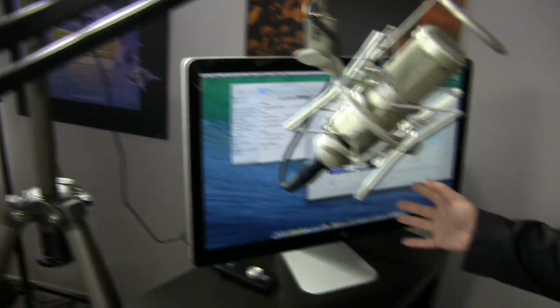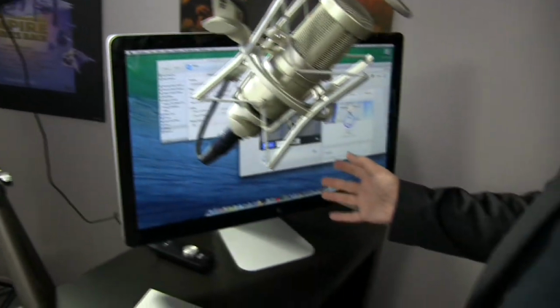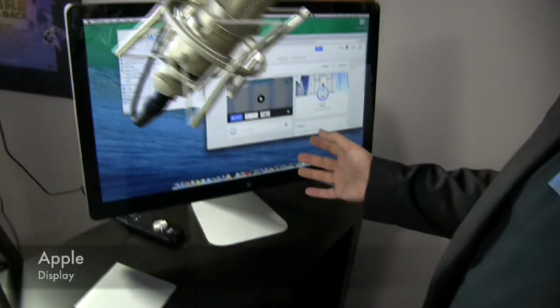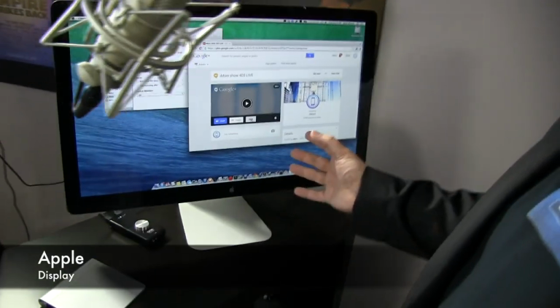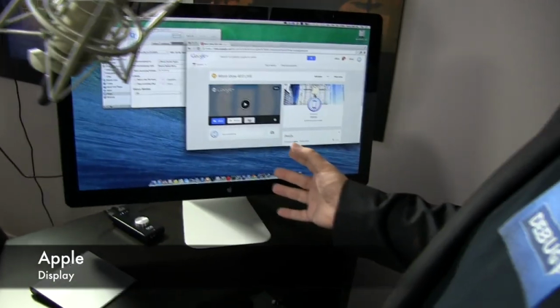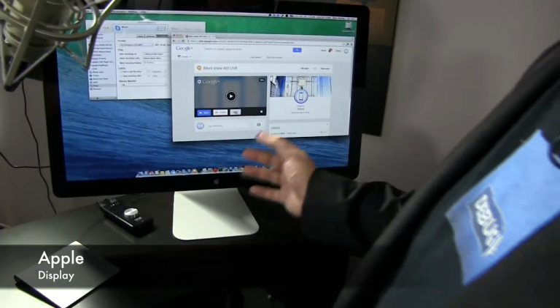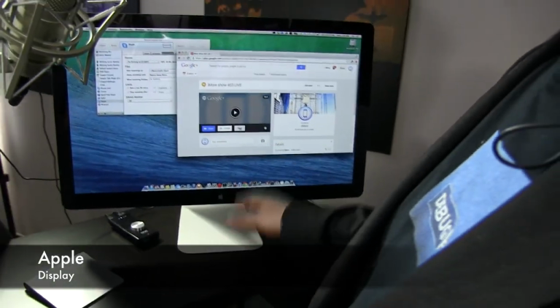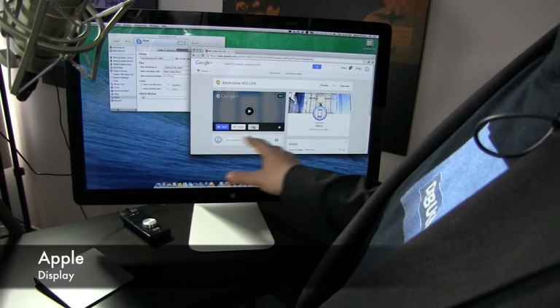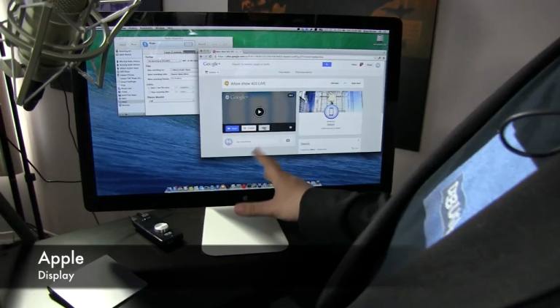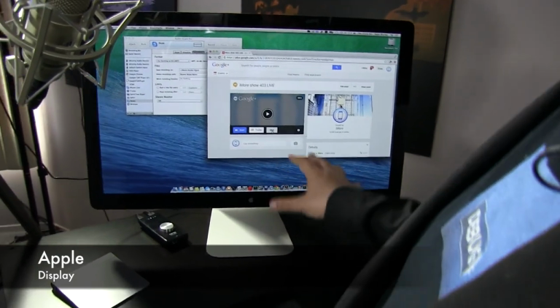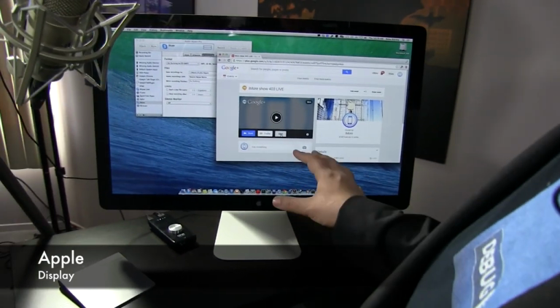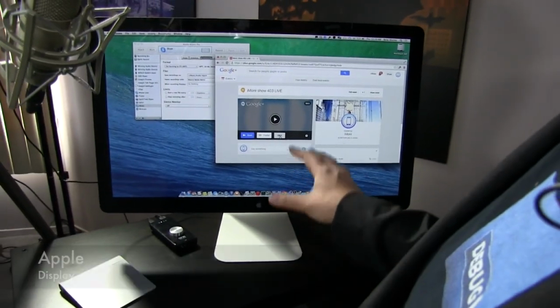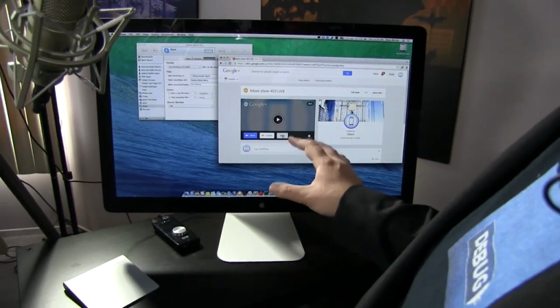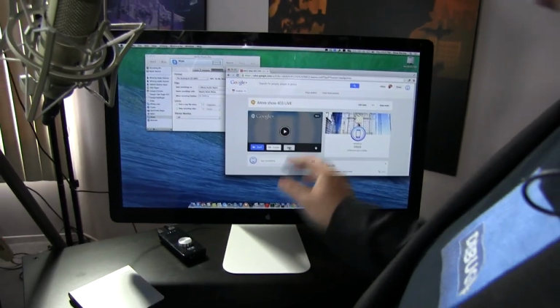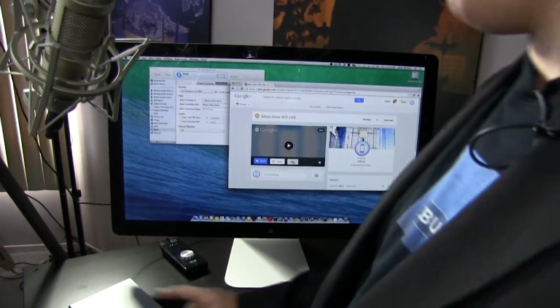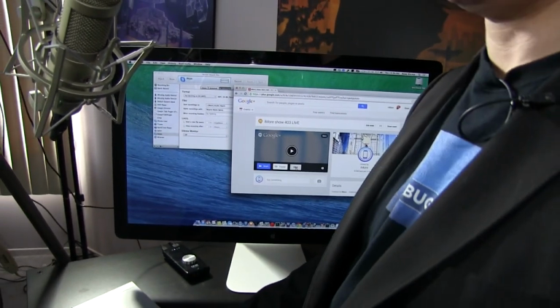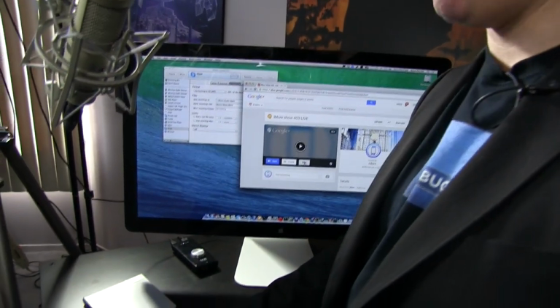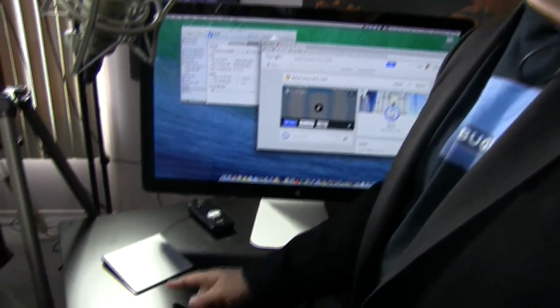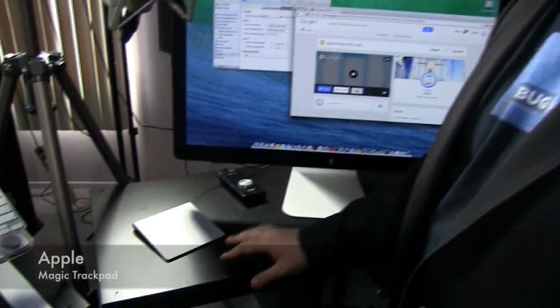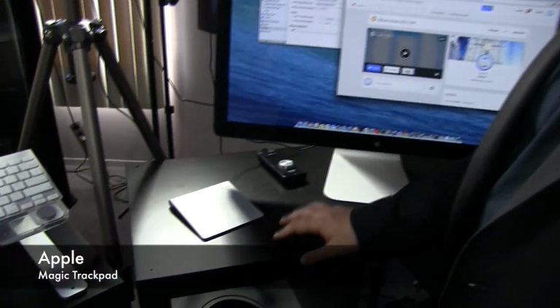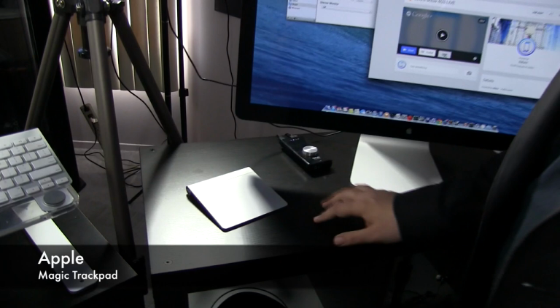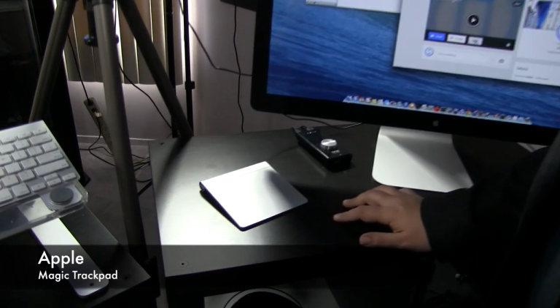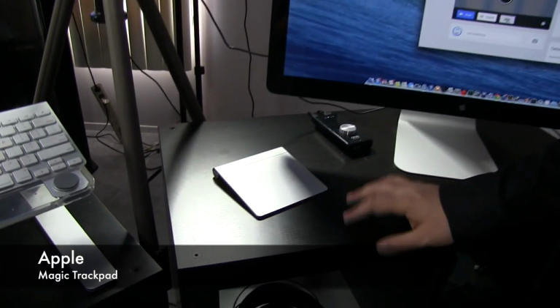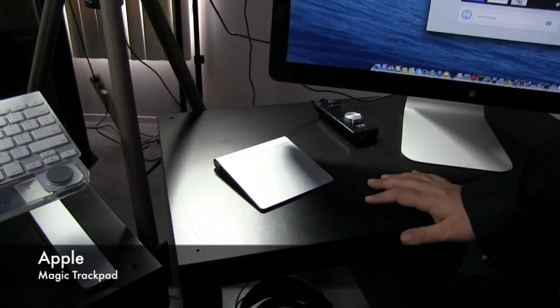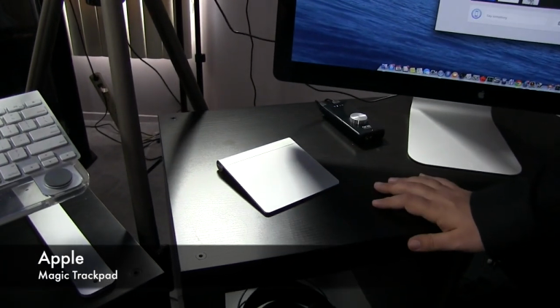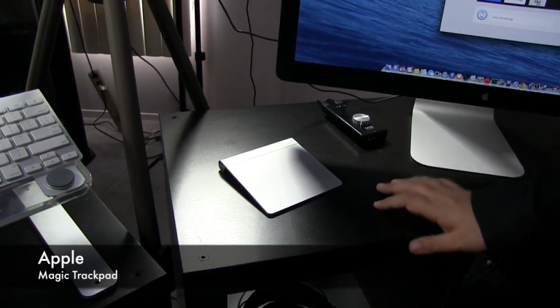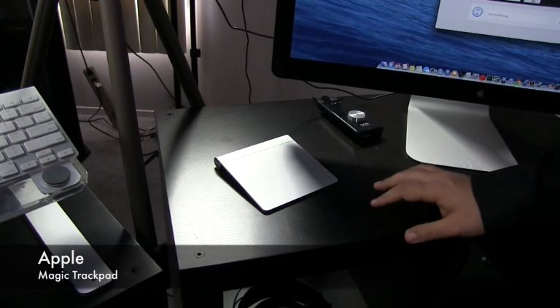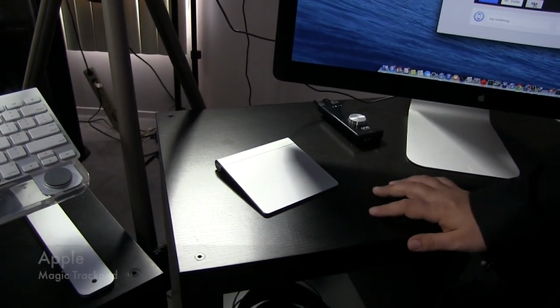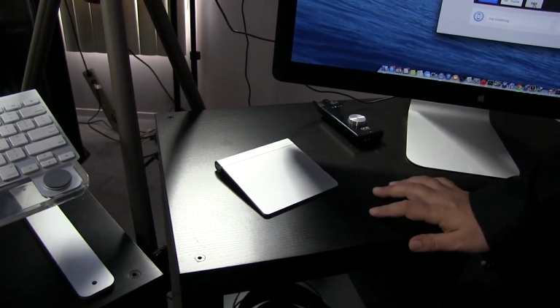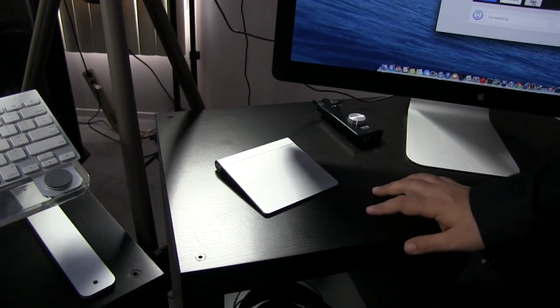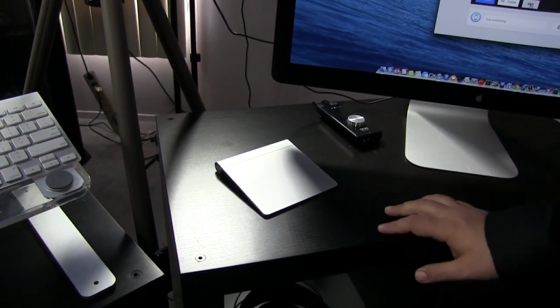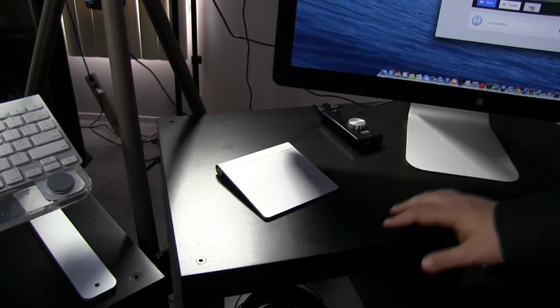Here I have an Apple LED display. This is just so I can set things up before the show starts. Magic trackpad — because once you go trackpad, you just can't go back to mouse. I'm sorry if you're an aficionado, but you just can't do it.